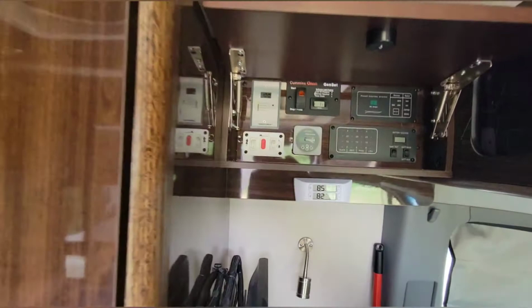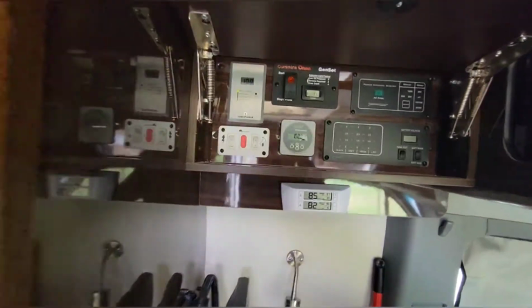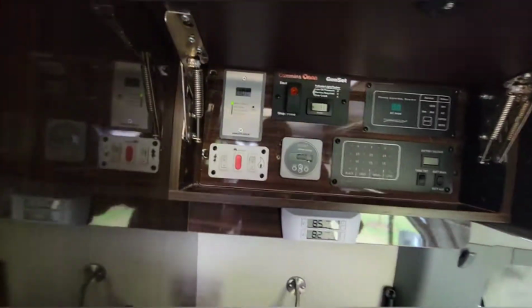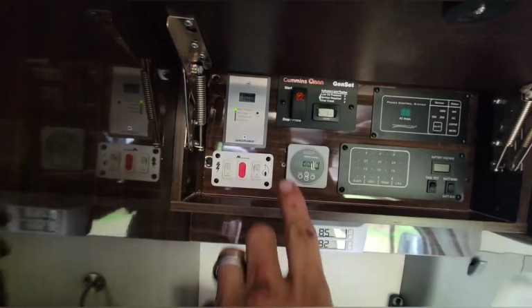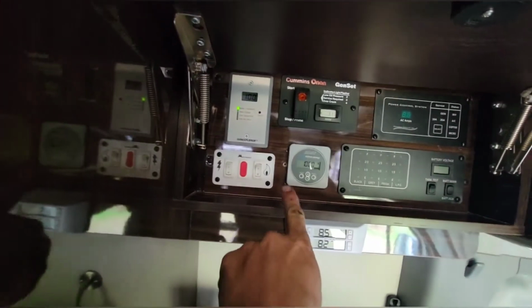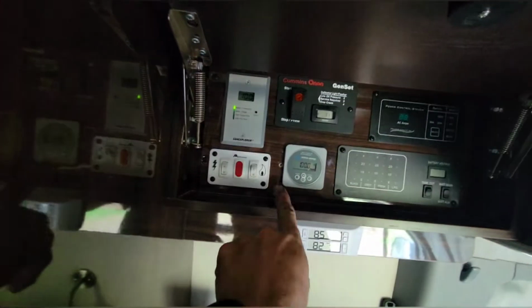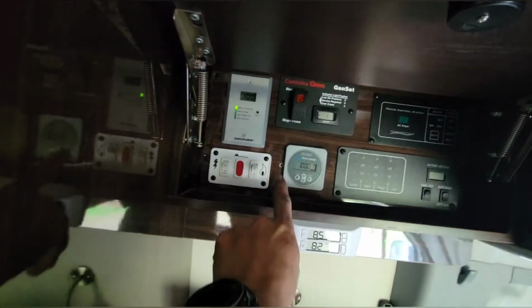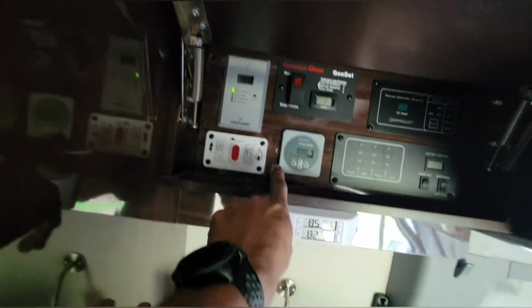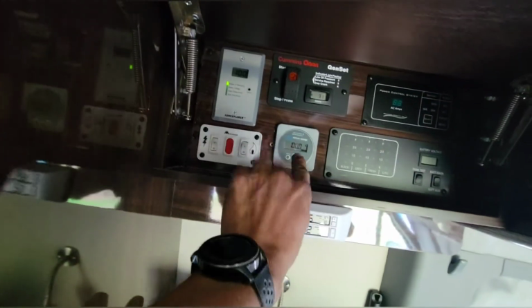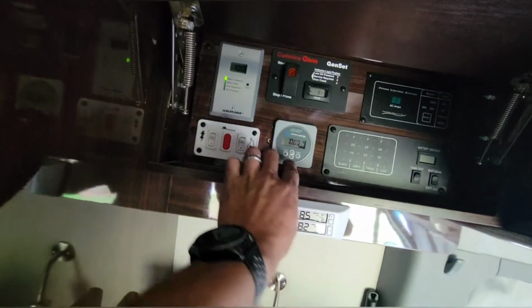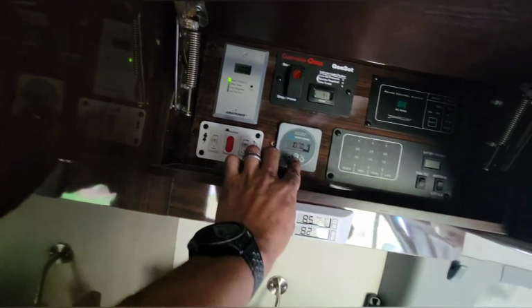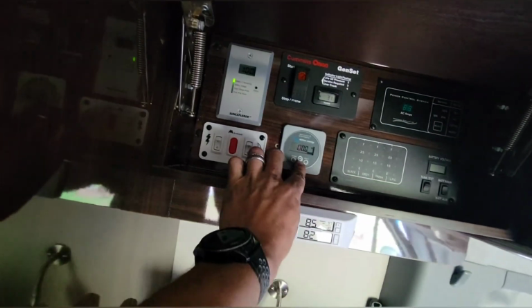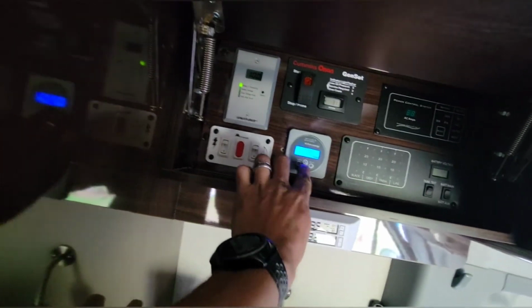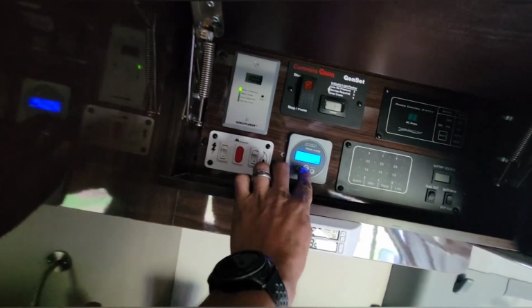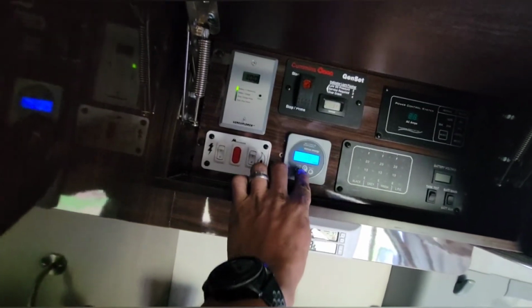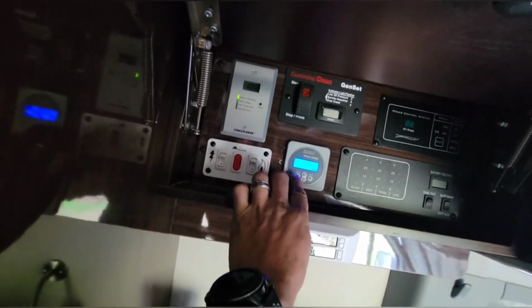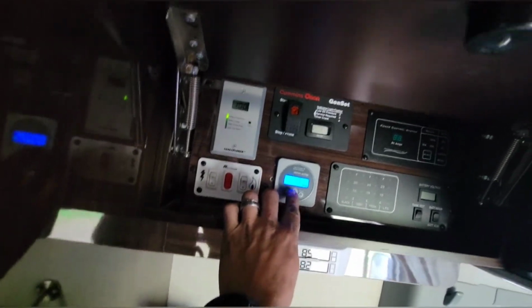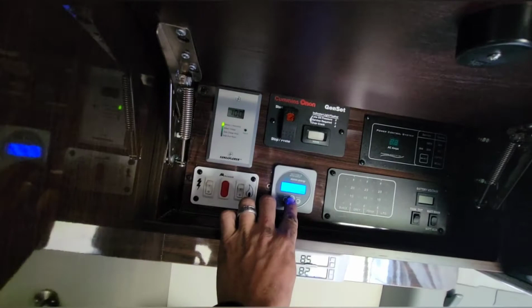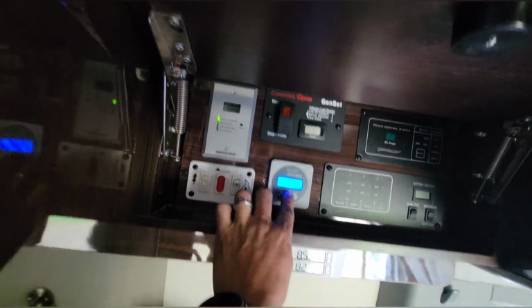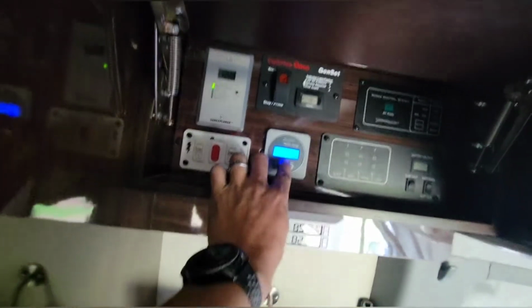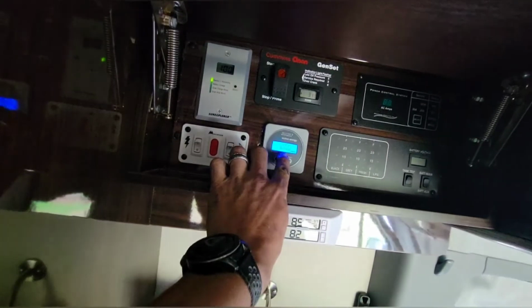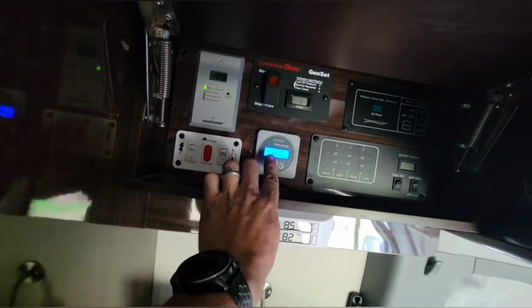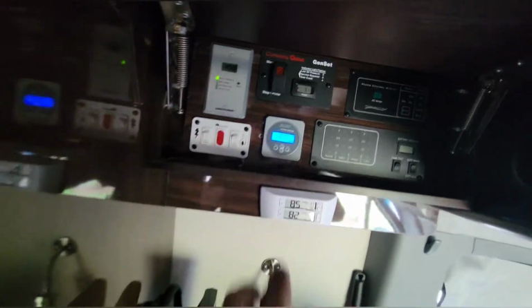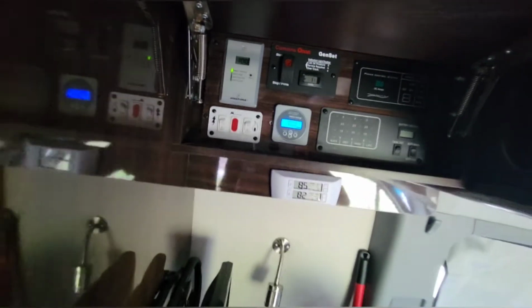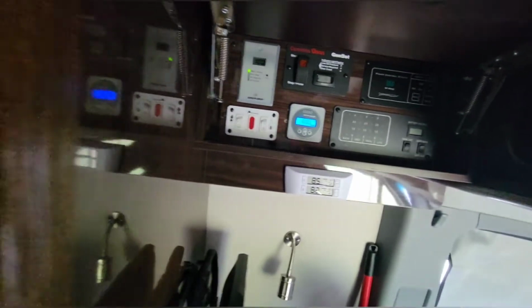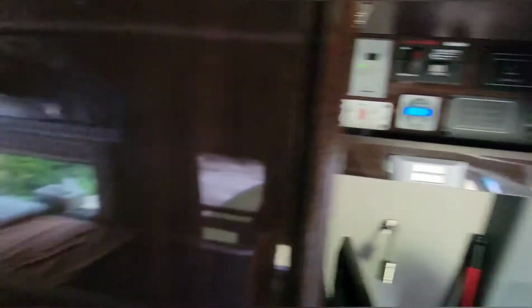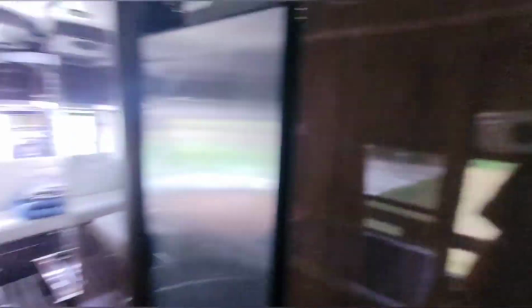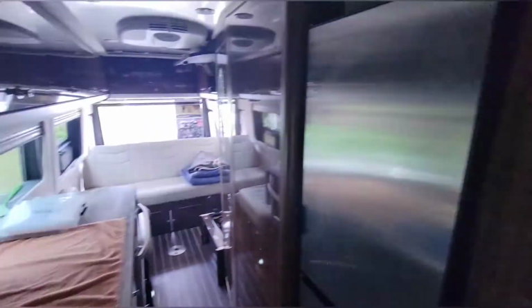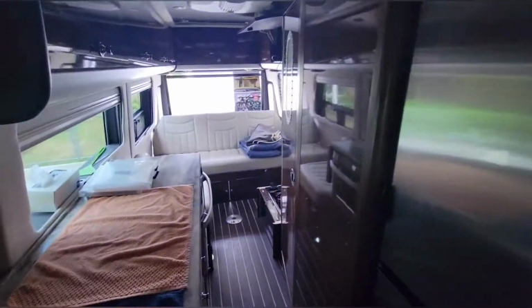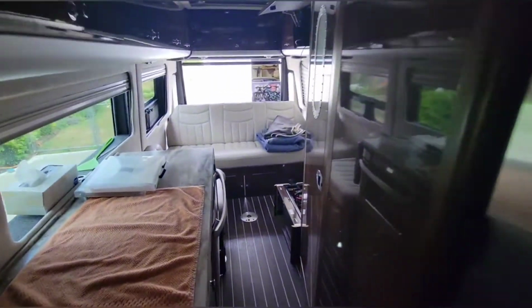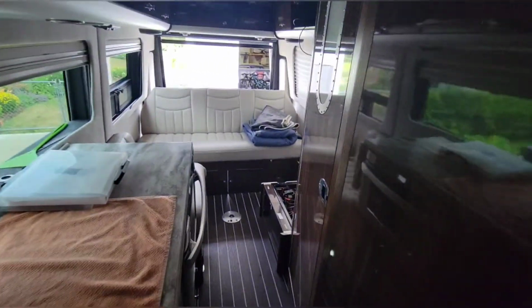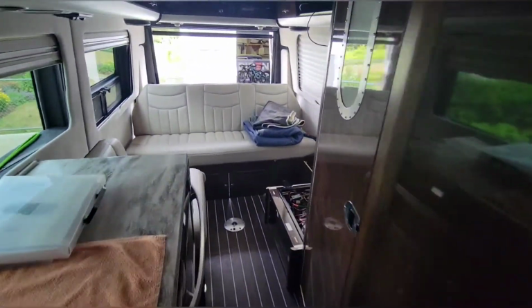I think it turned out pretty good. Let me take you inside. Oh, and here we got that battery monitor — I'm gonna grab some color putty and fill that hole in, but it's all installed there.